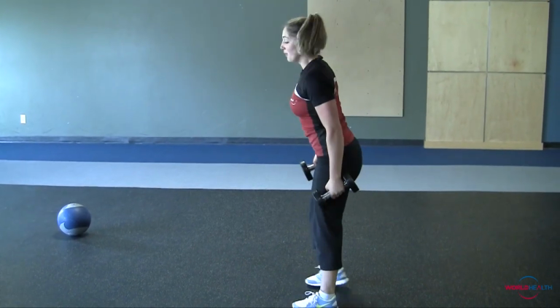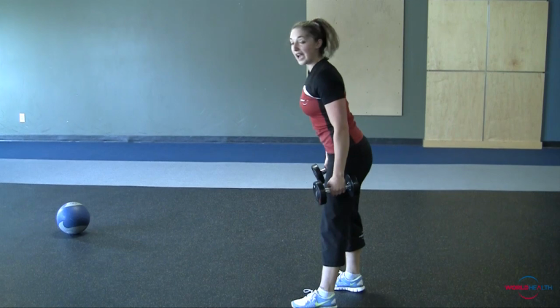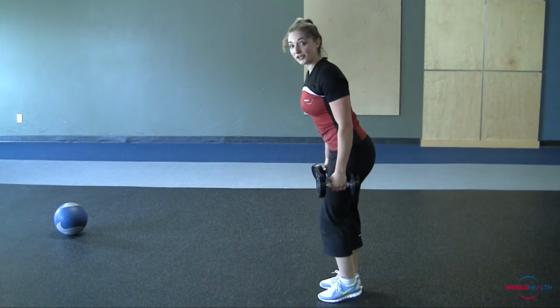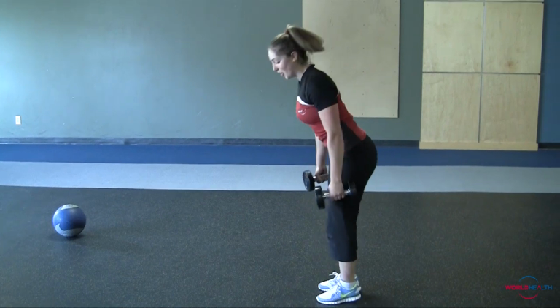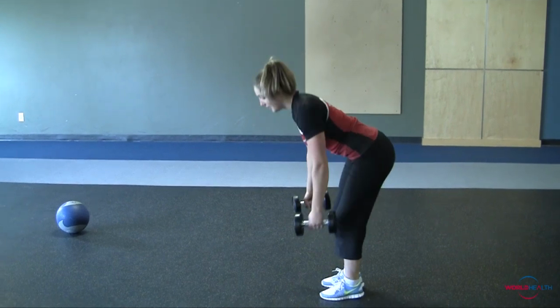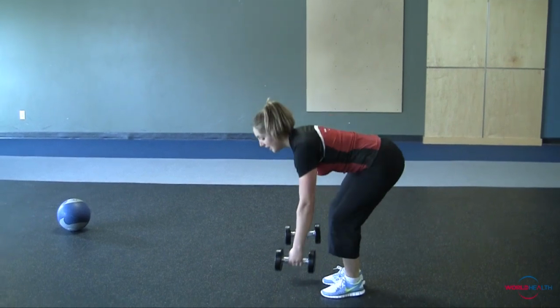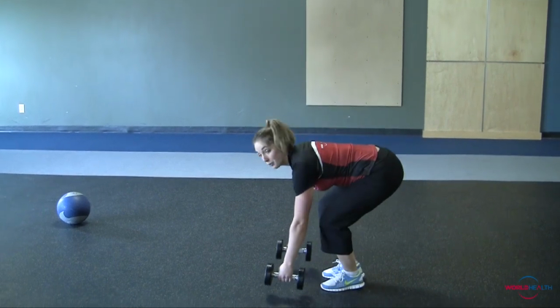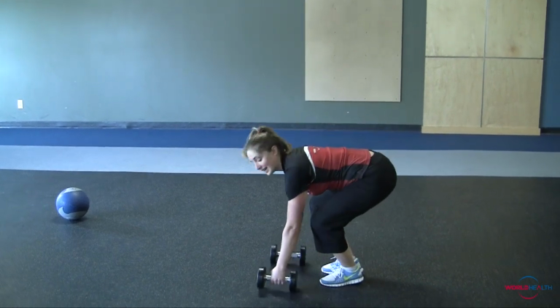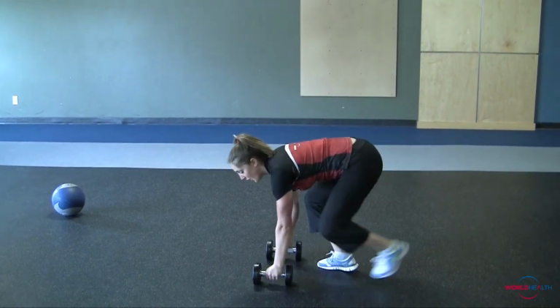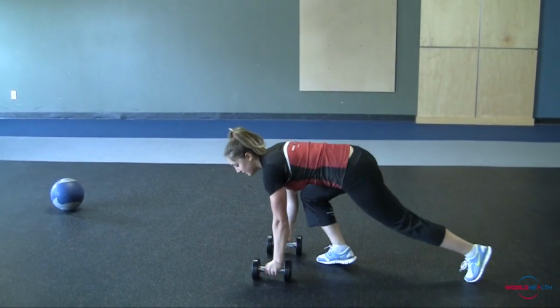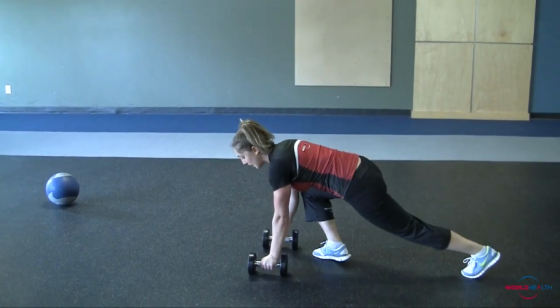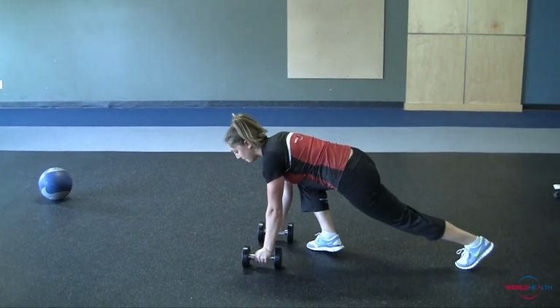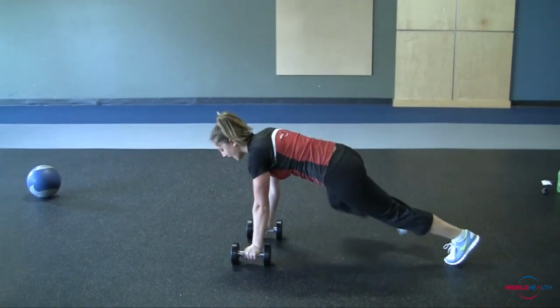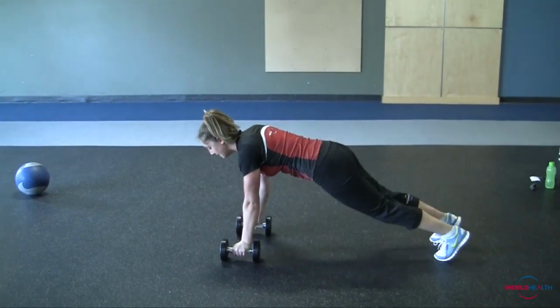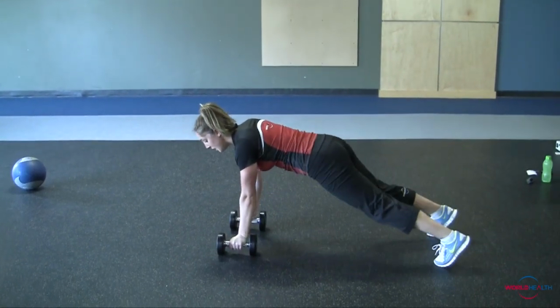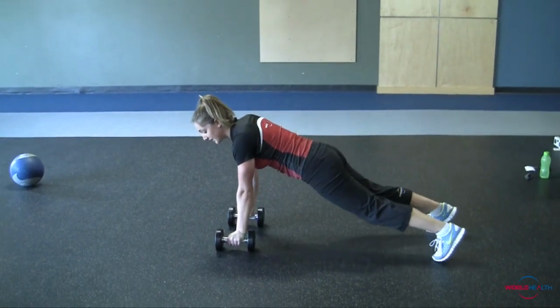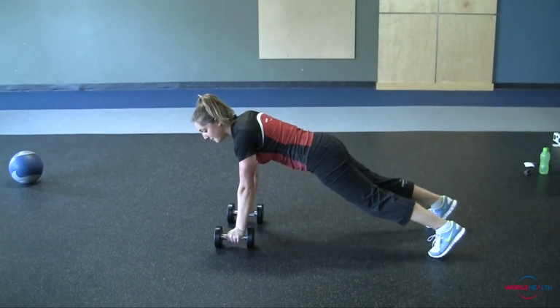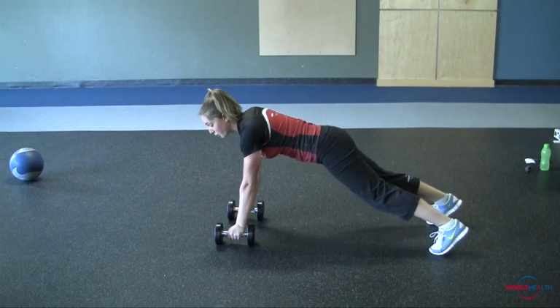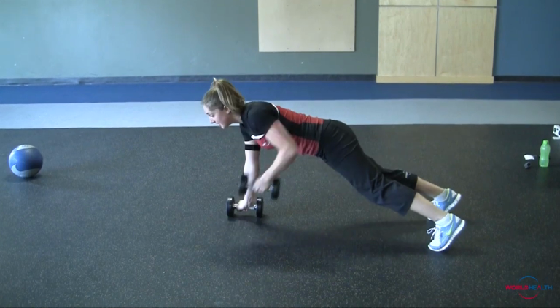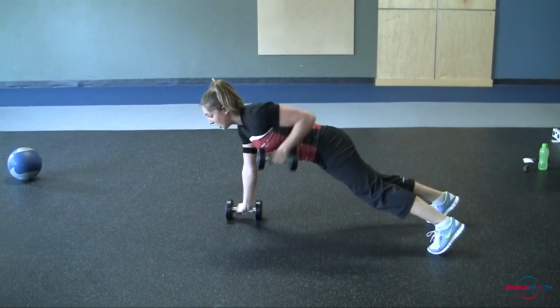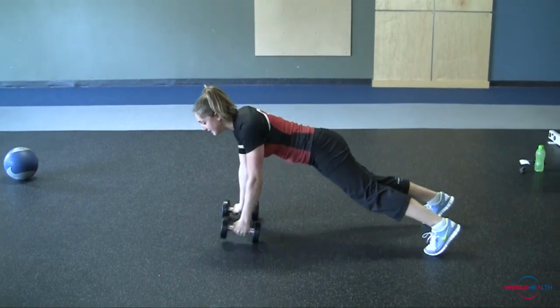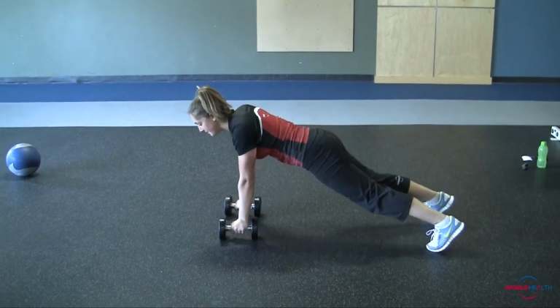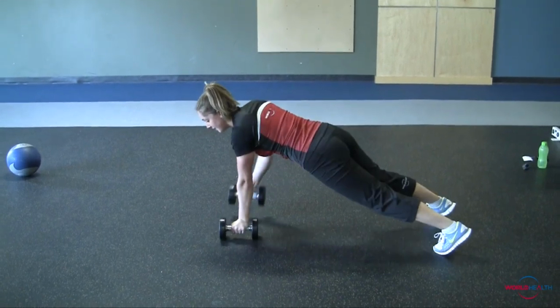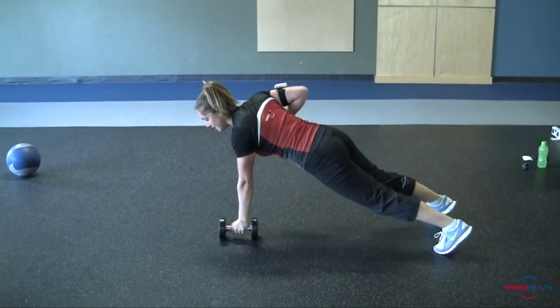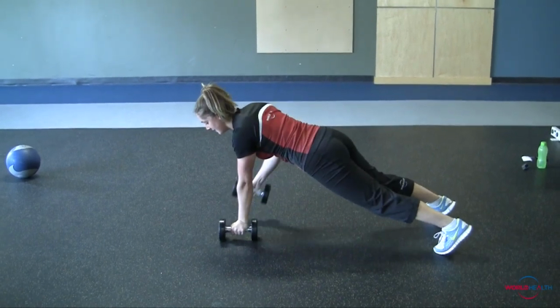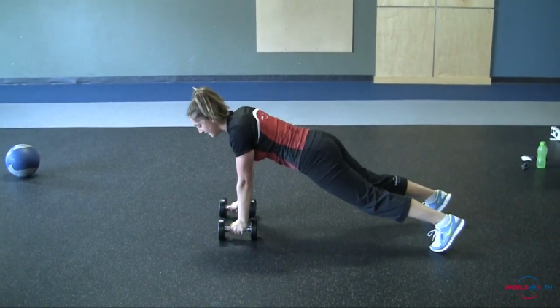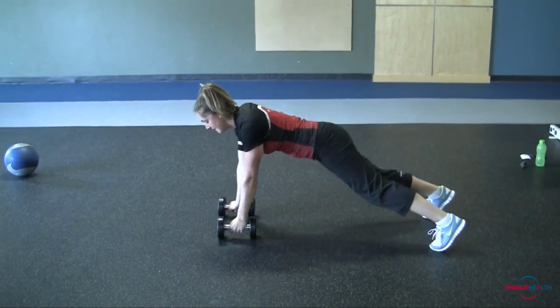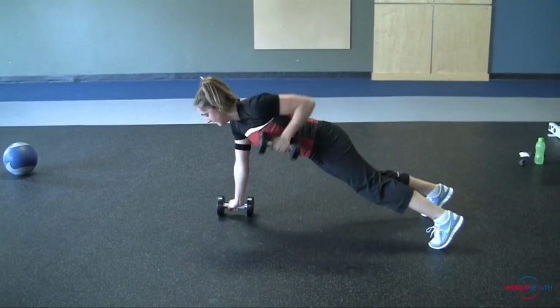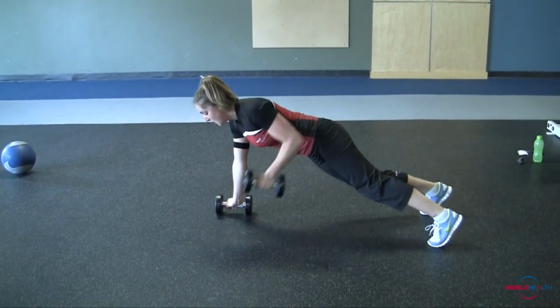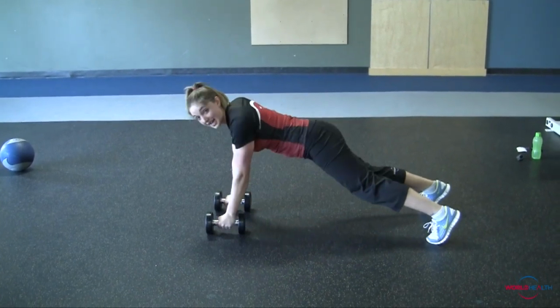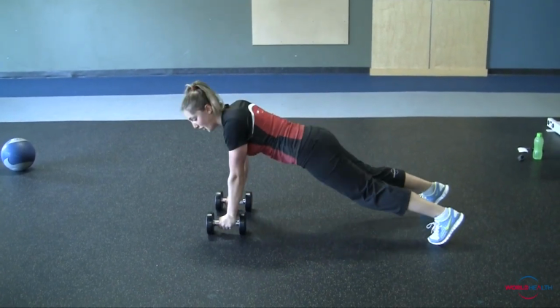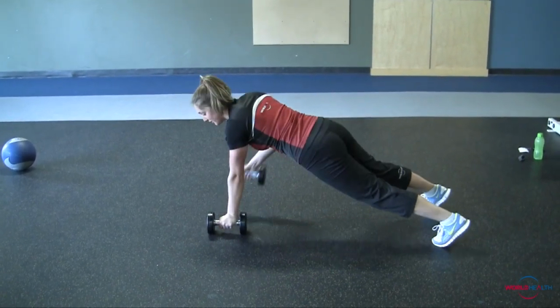Moving down to the floor for Renegade Rows, stepping it back, bringing the dumbbell right to the chest. 10 of those.